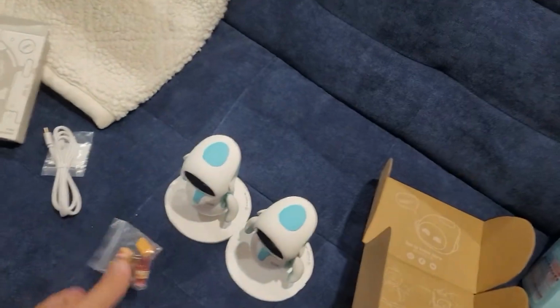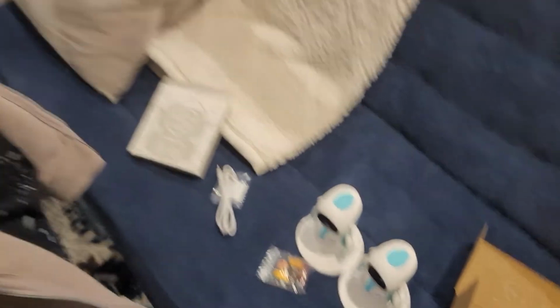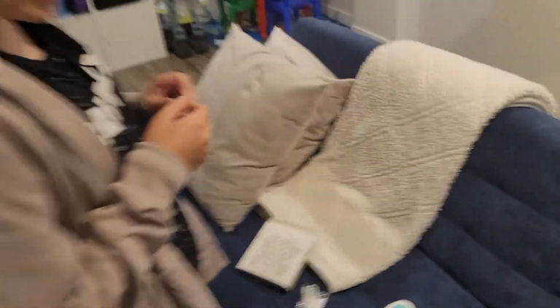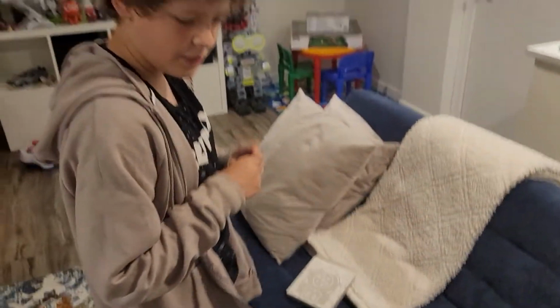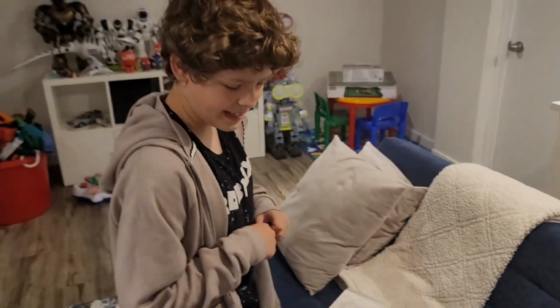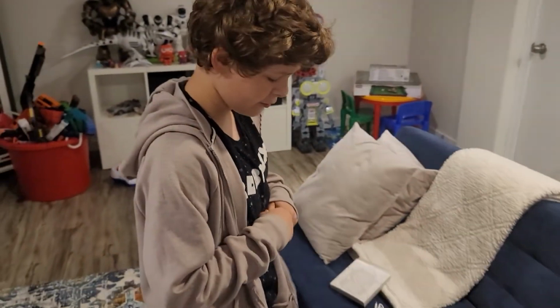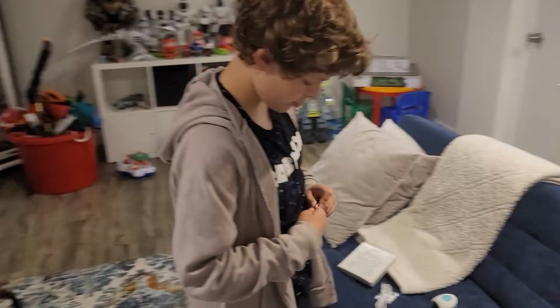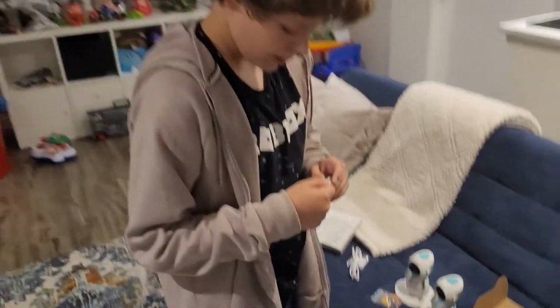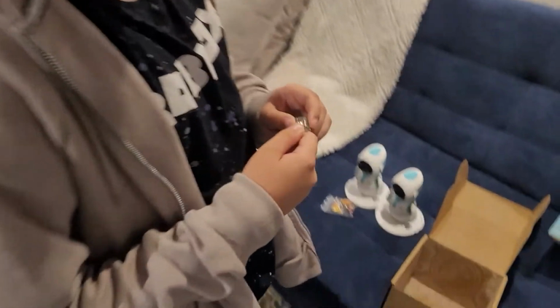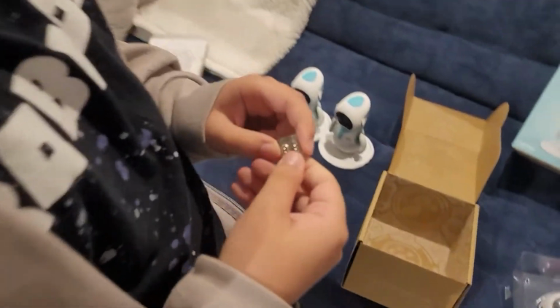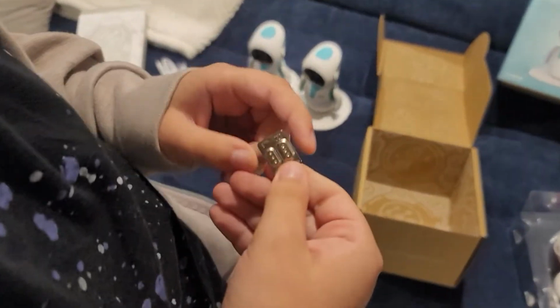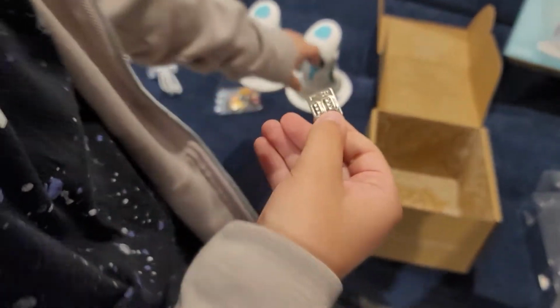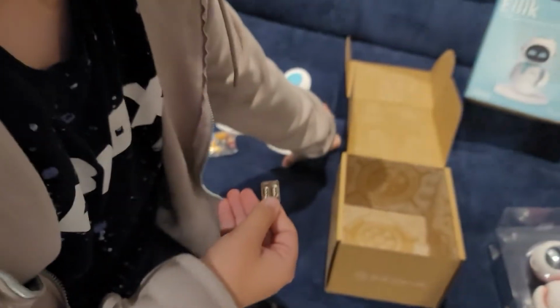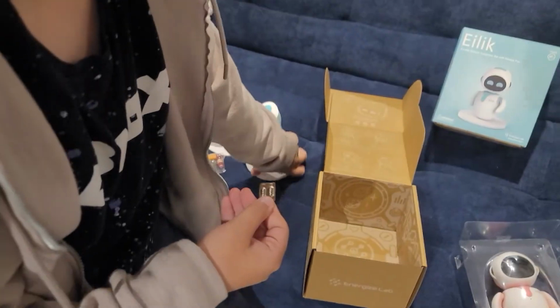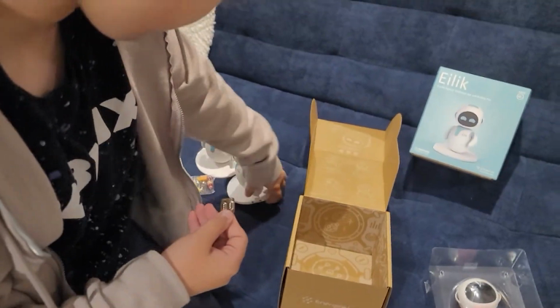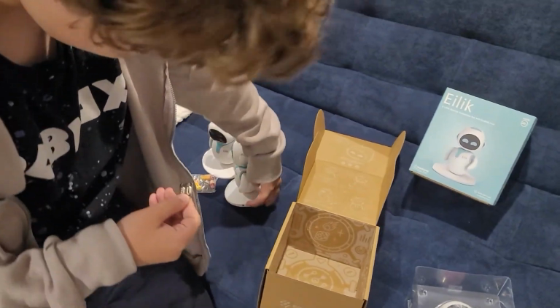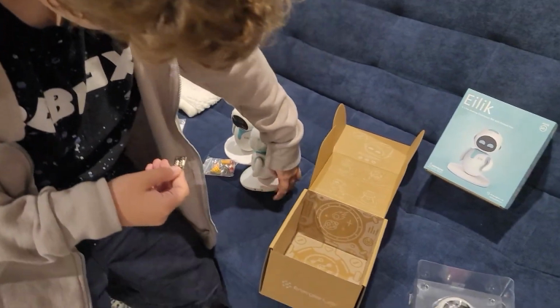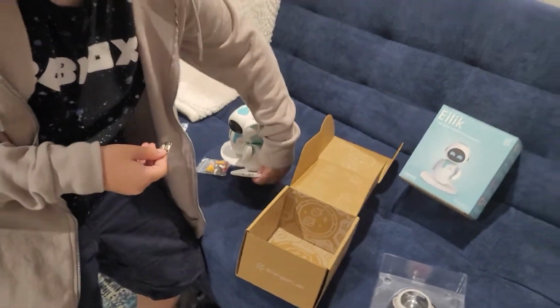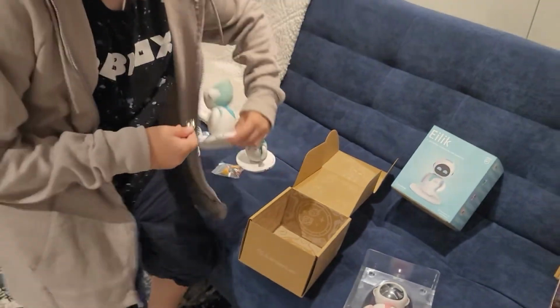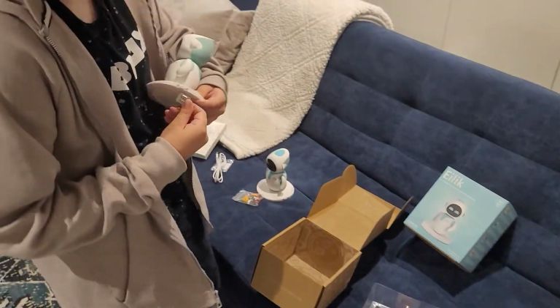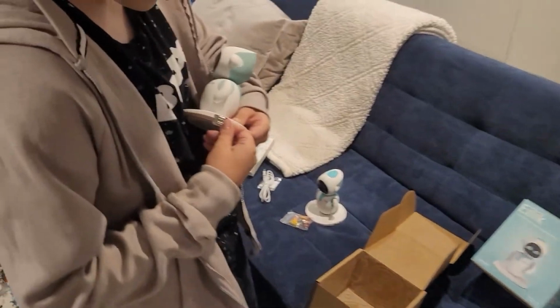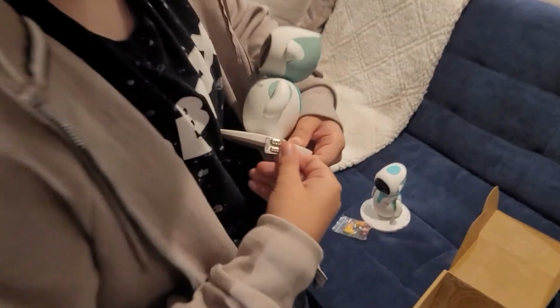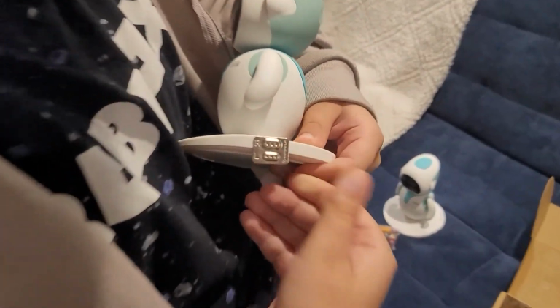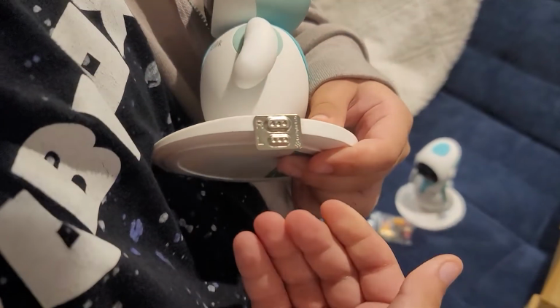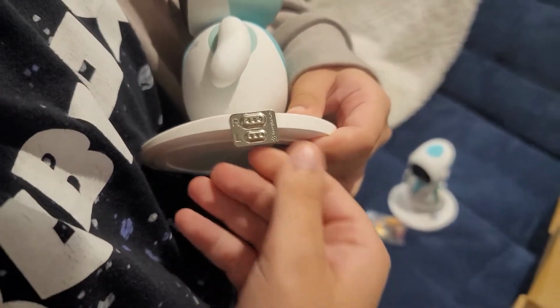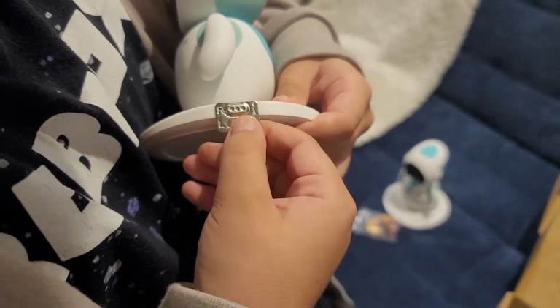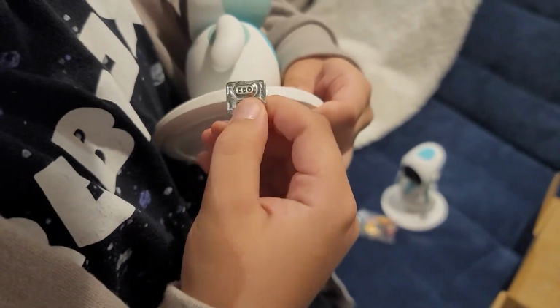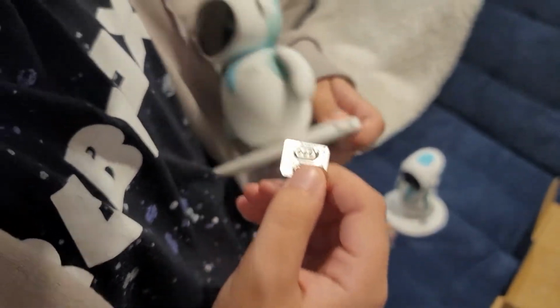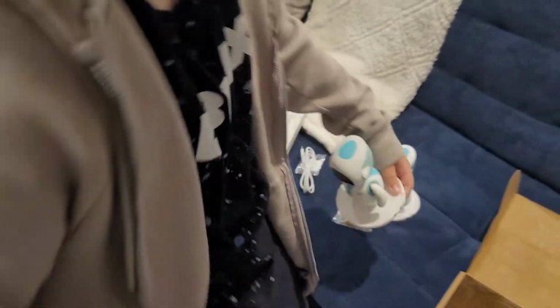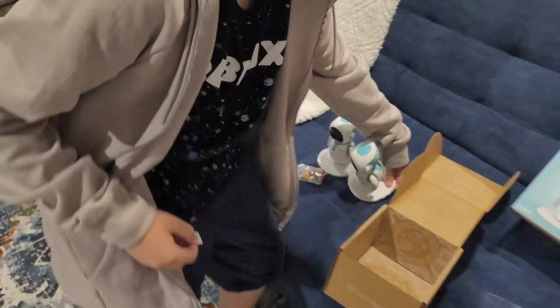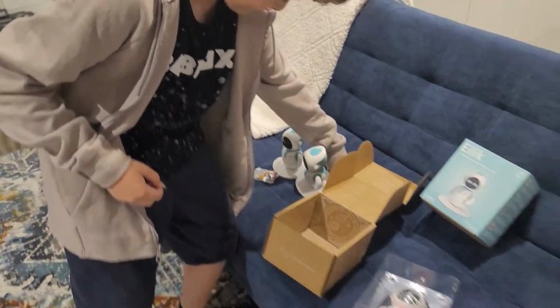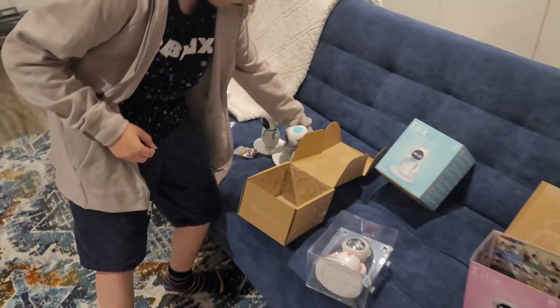I don't think this came with the other ones, but this one has like extra of these. Well, that's good then. They just pop right on. That's cool.